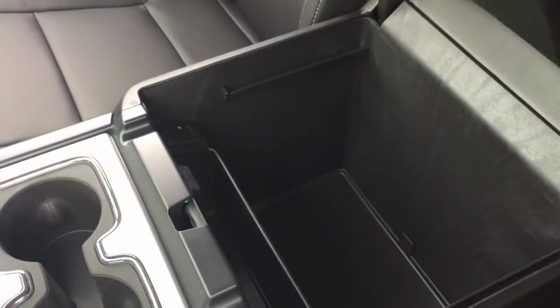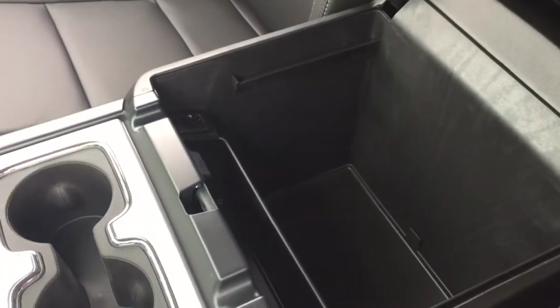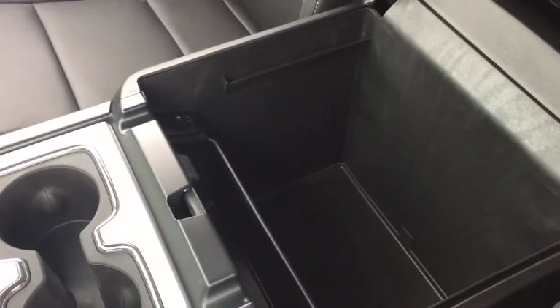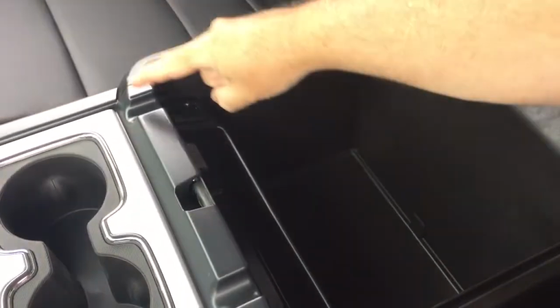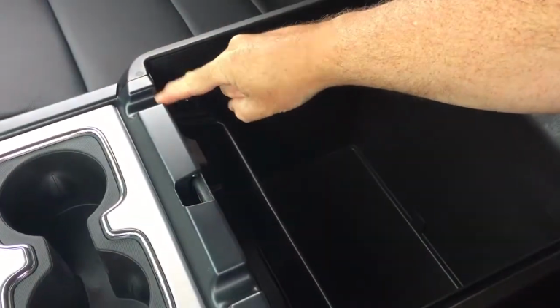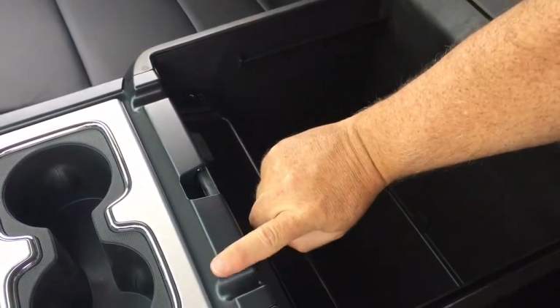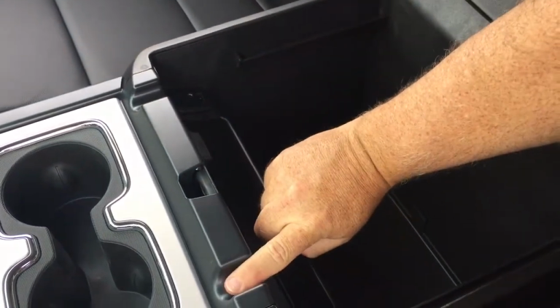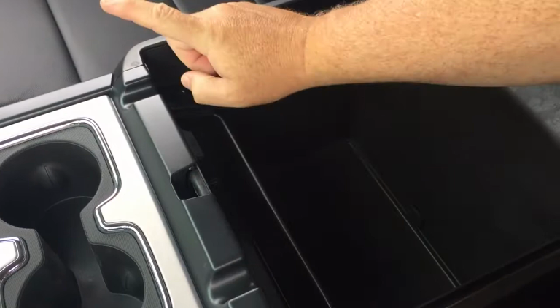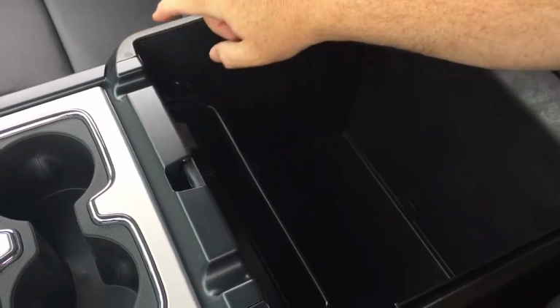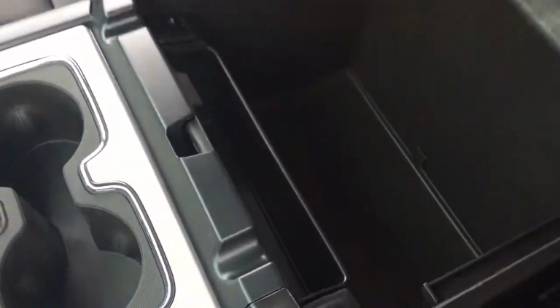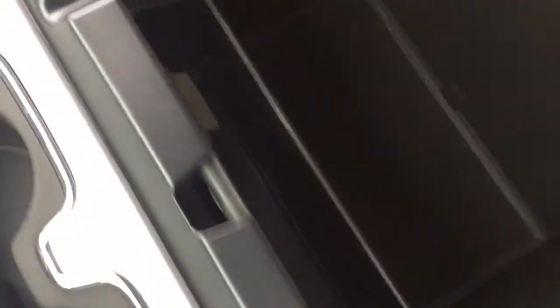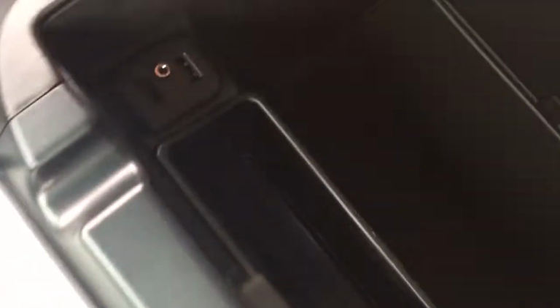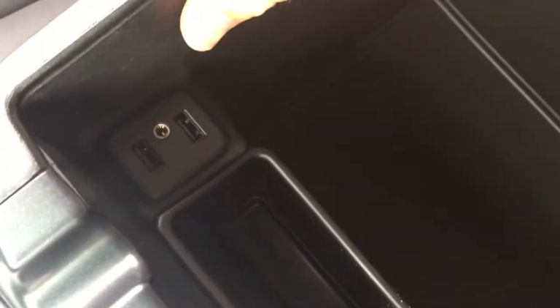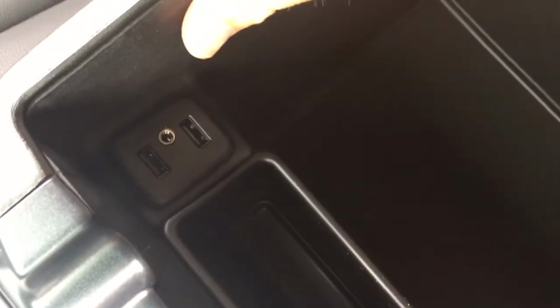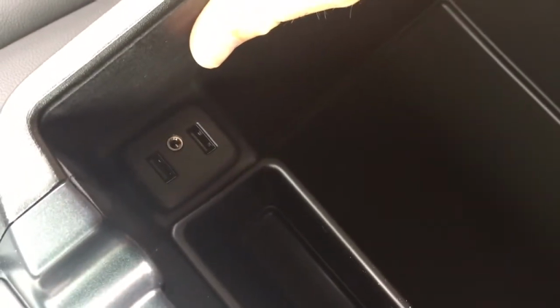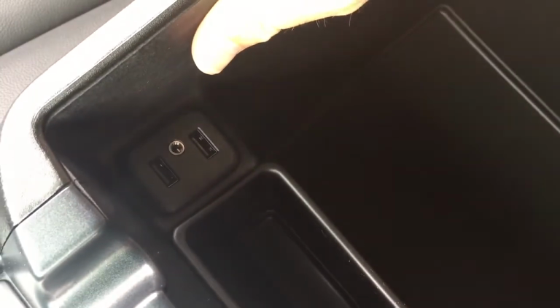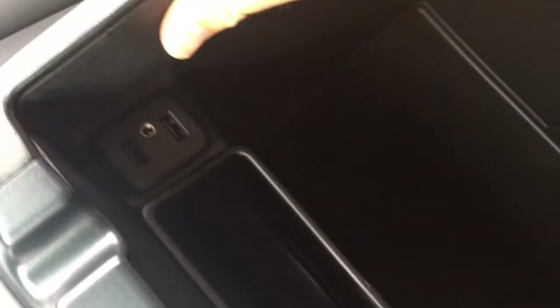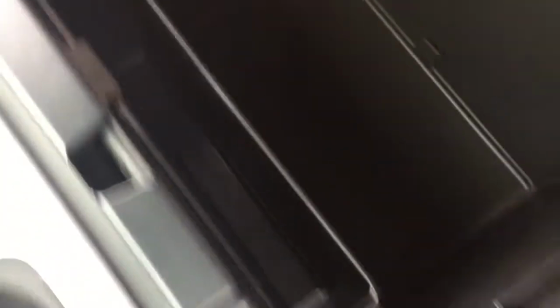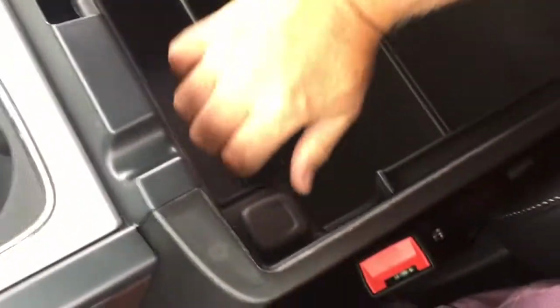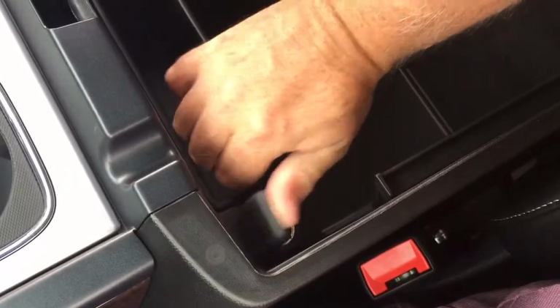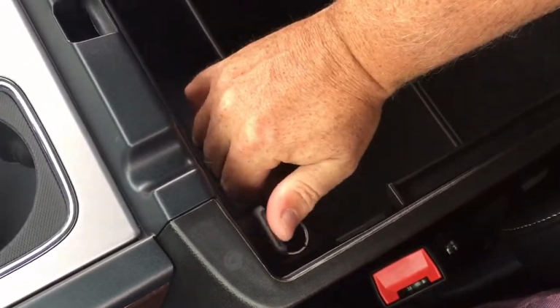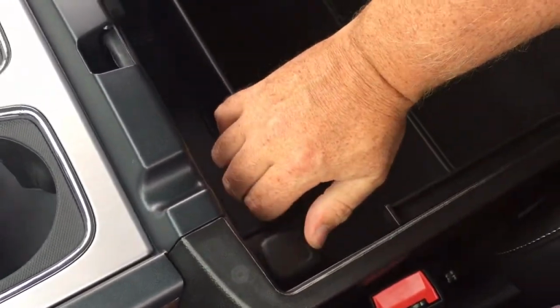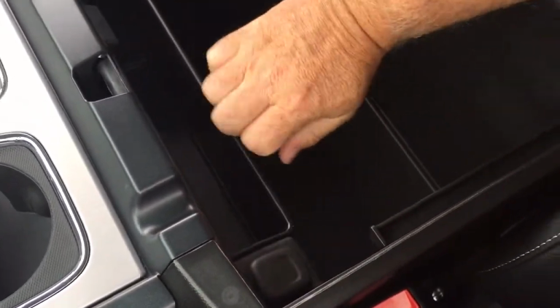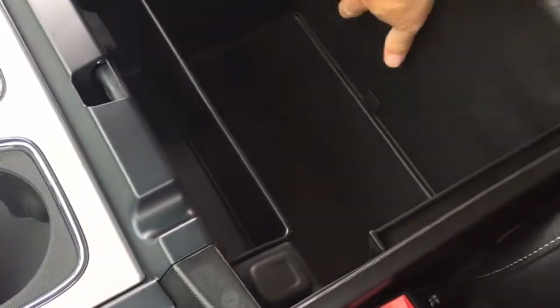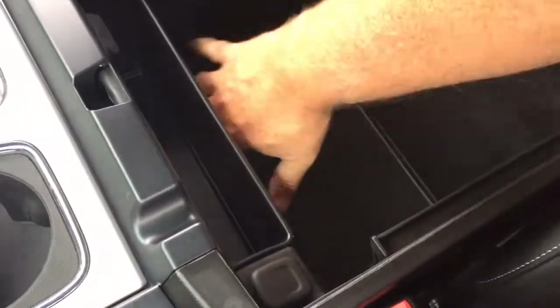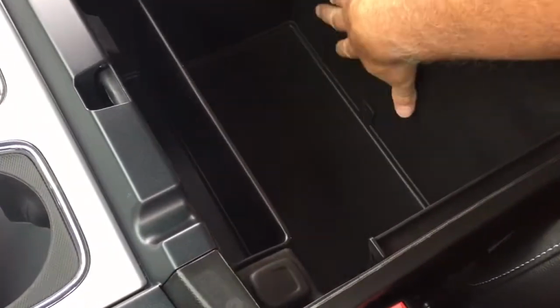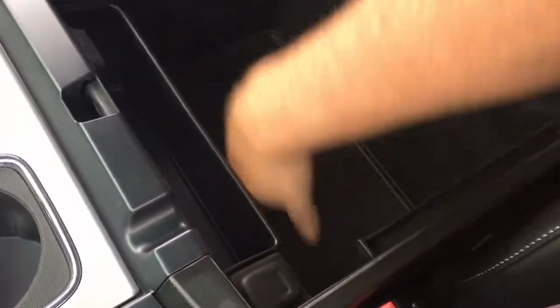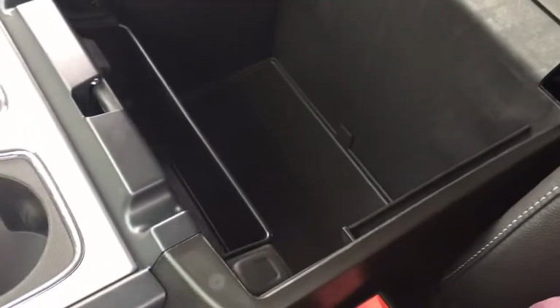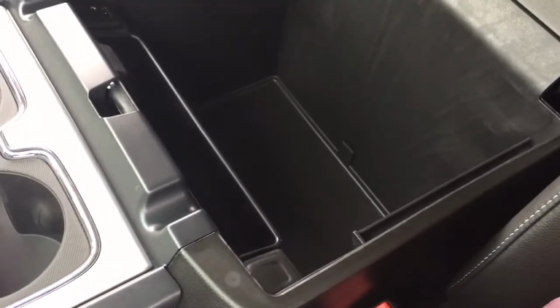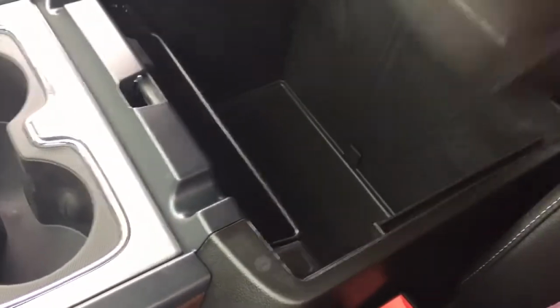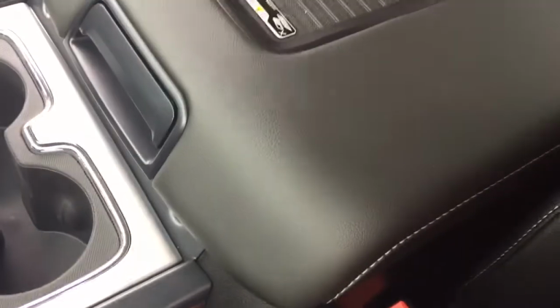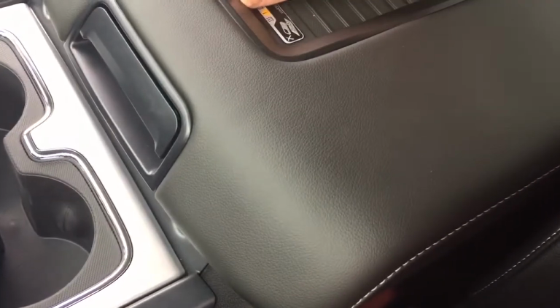If you do need to plug a device in, no problem at all — you can run a cable through either port here. On the inside you have two USB ports and auxiliary. 12-volt power located on the other side, and a good amount of storage space located right there.